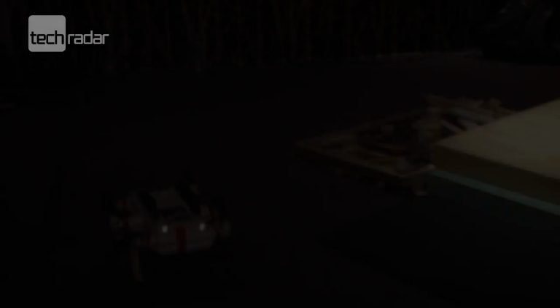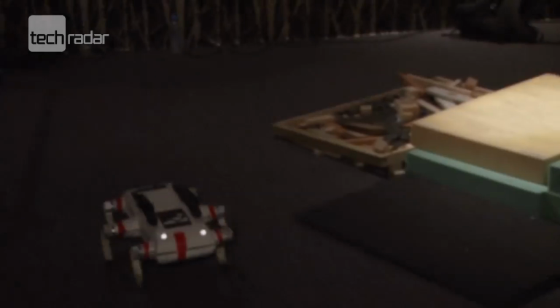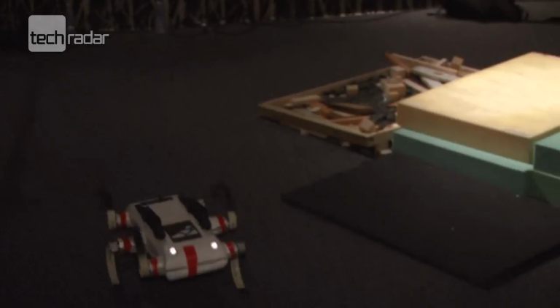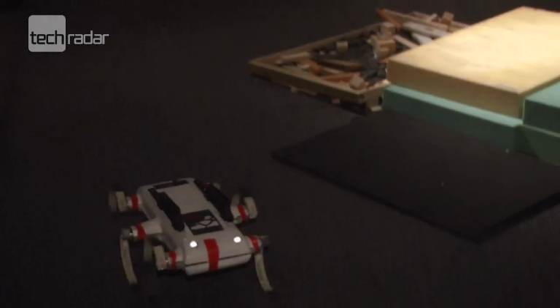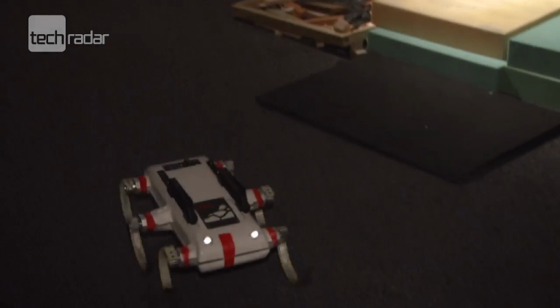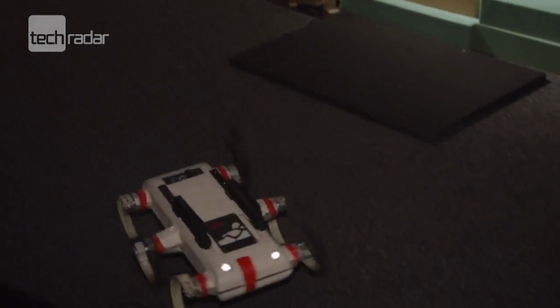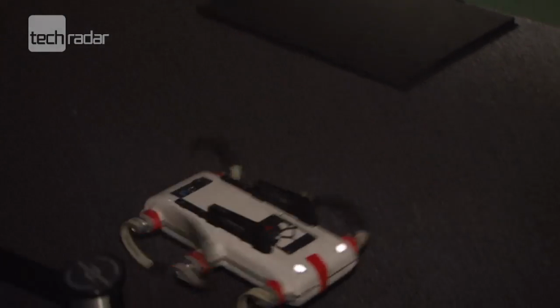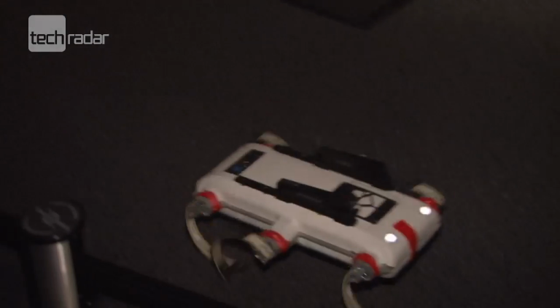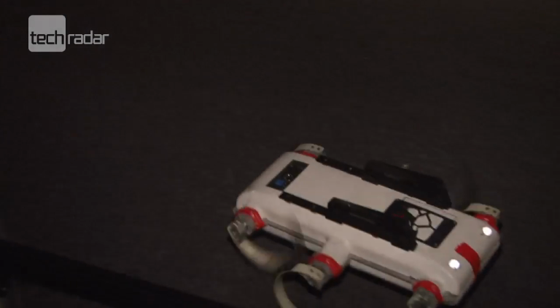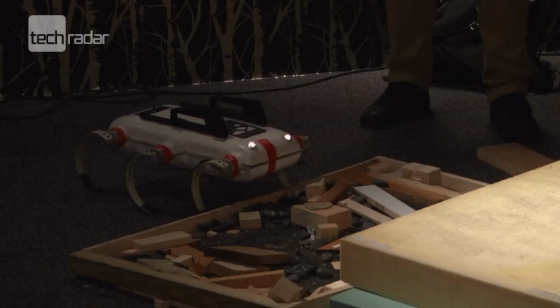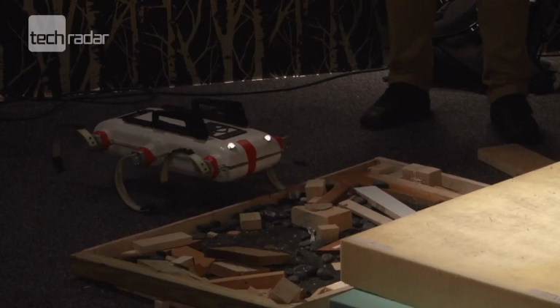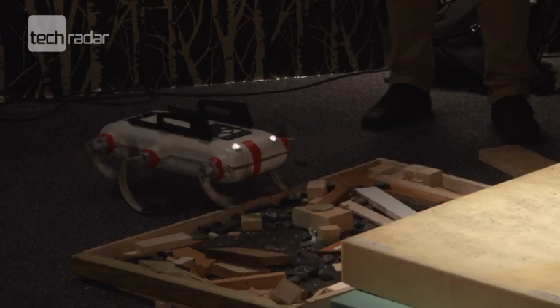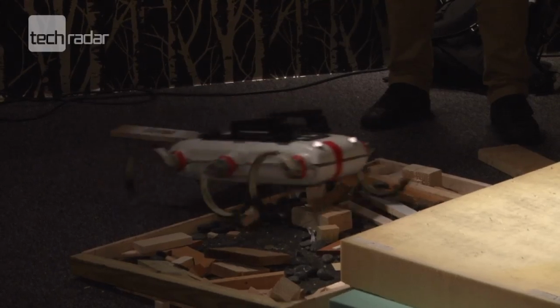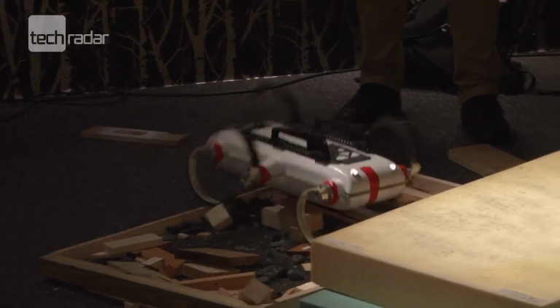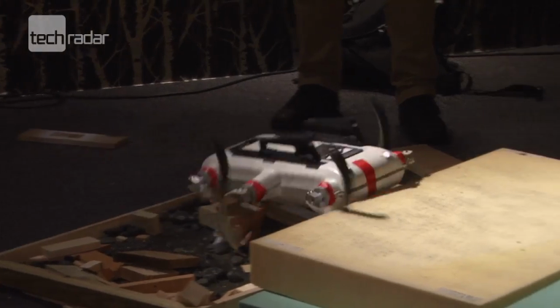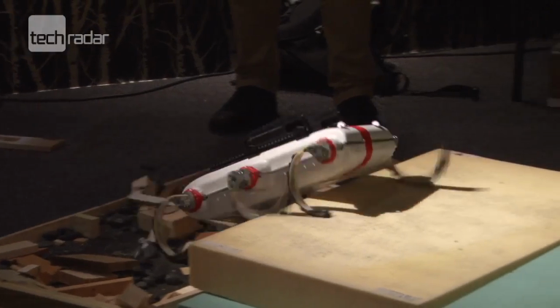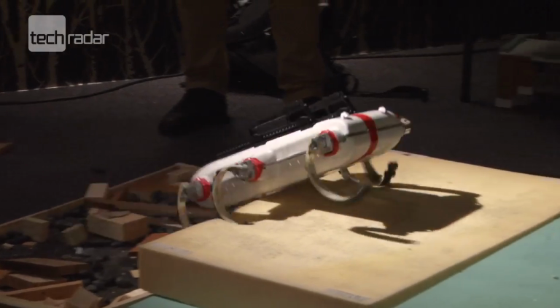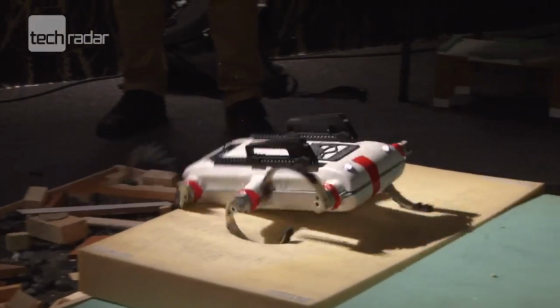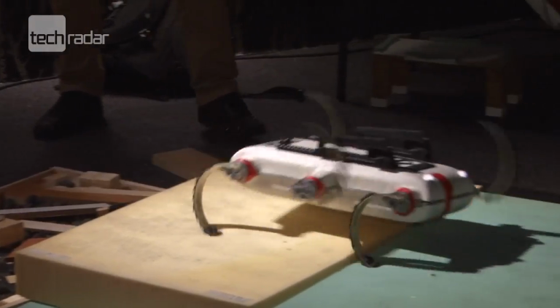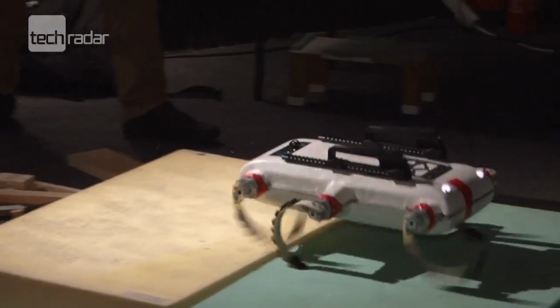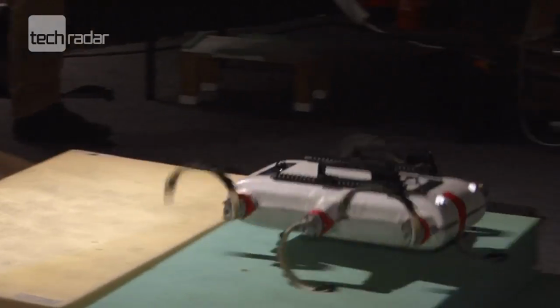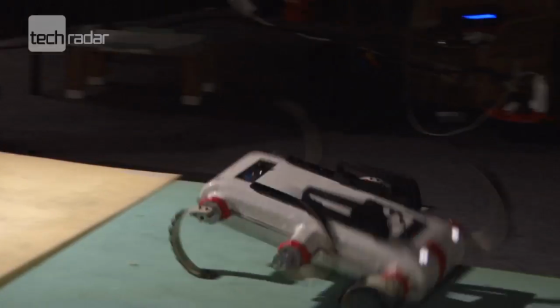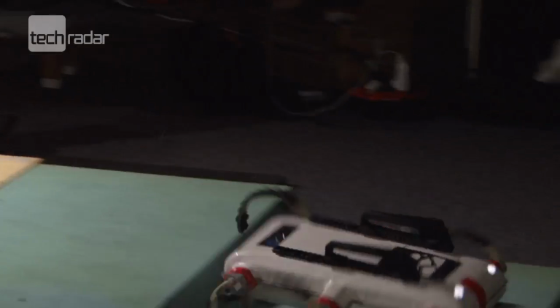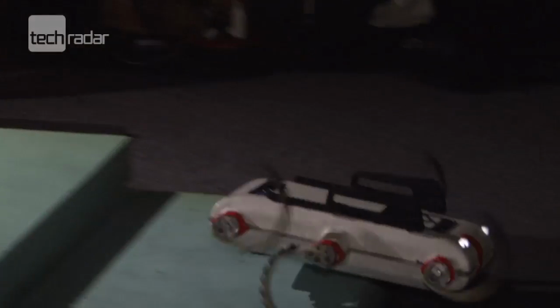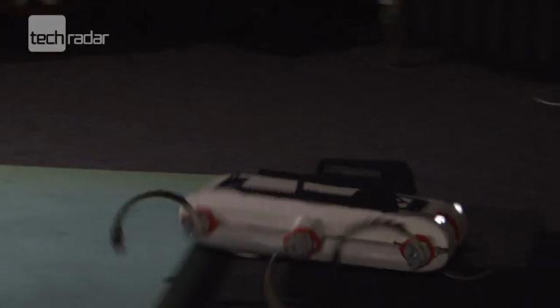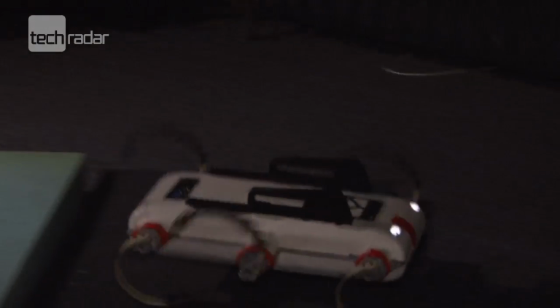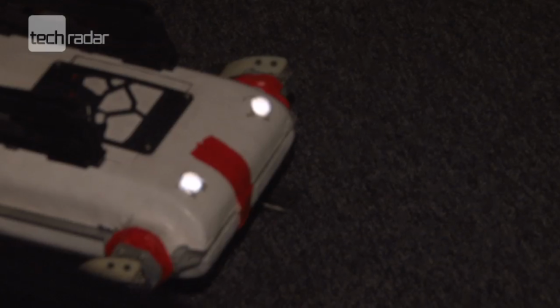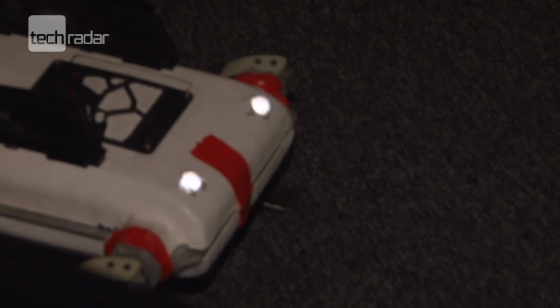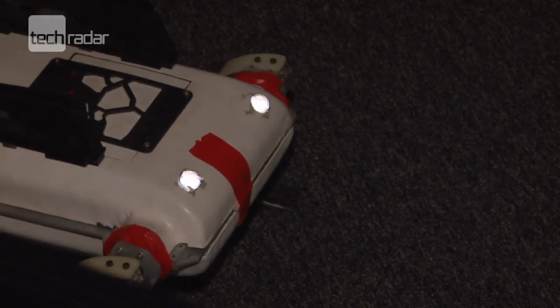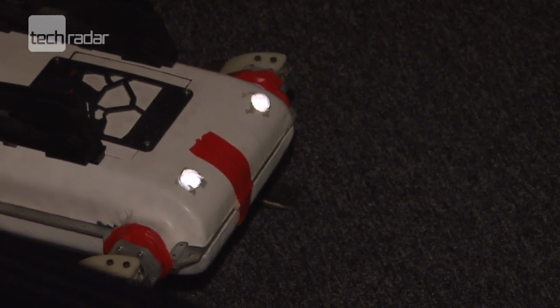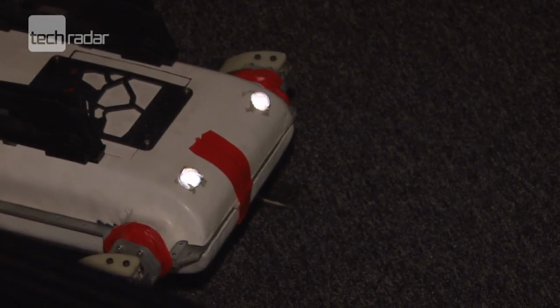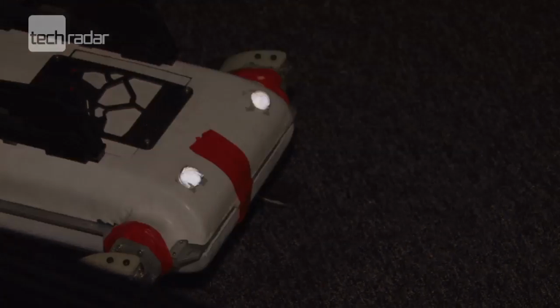The cockroach robot has been modelled on its creepy crawly namesake. Its six legs are self-stabilising, meaning it can go much faster without having to think about moving its legs in a certain way.